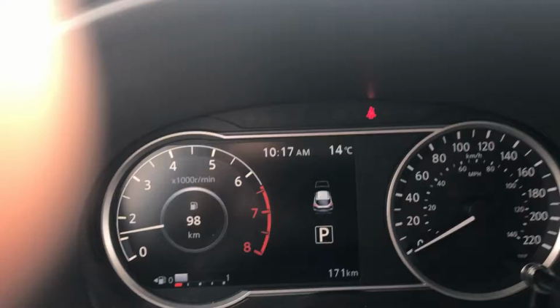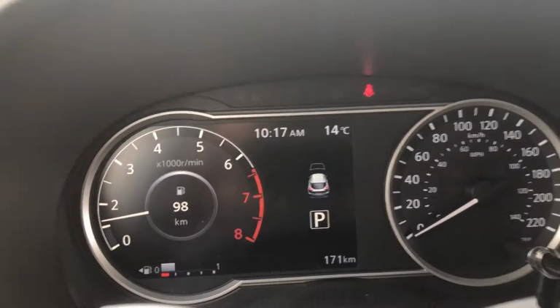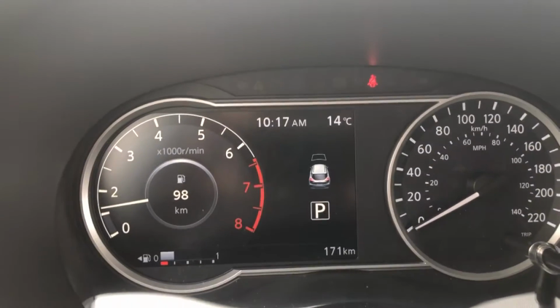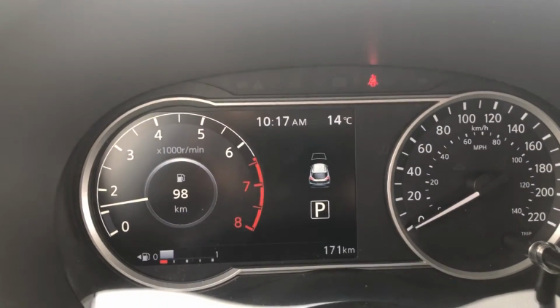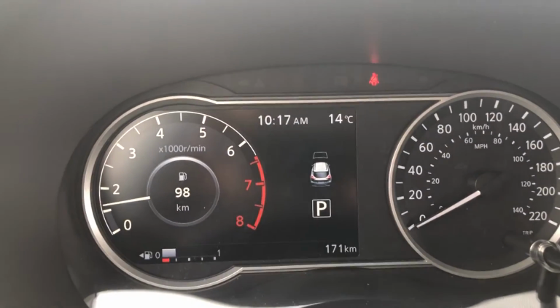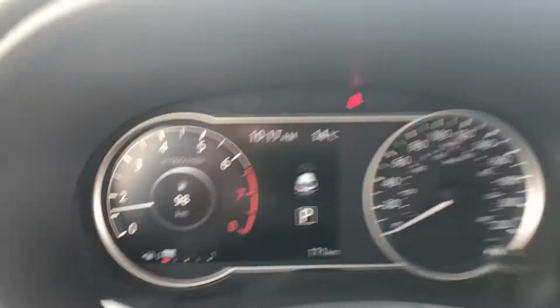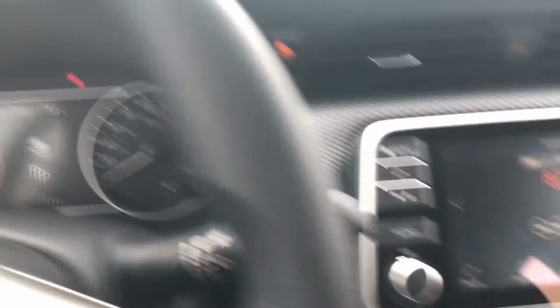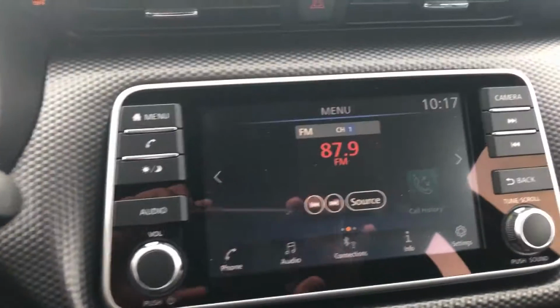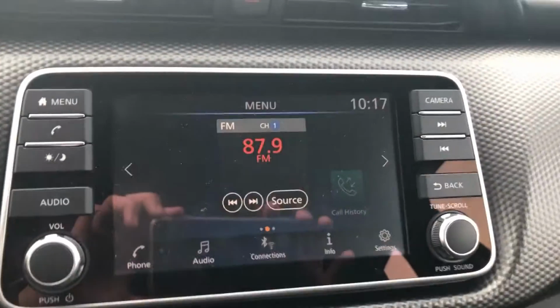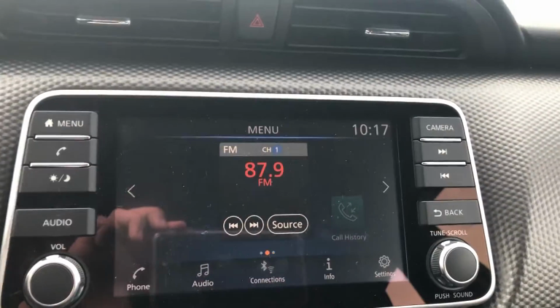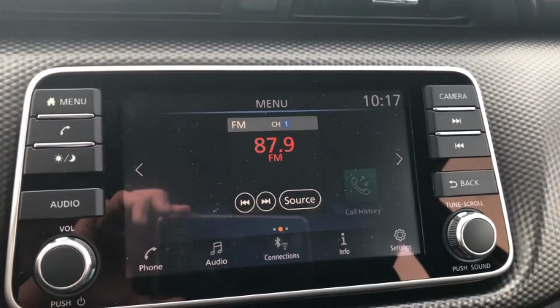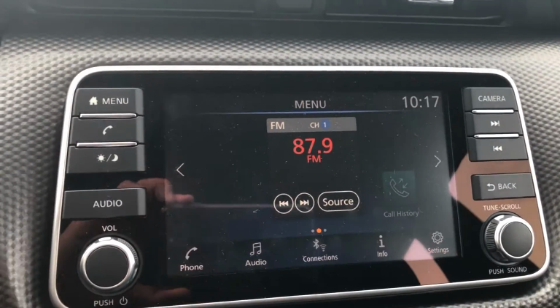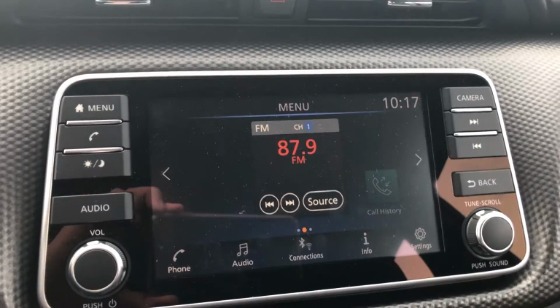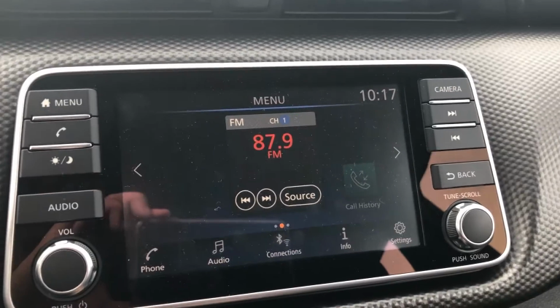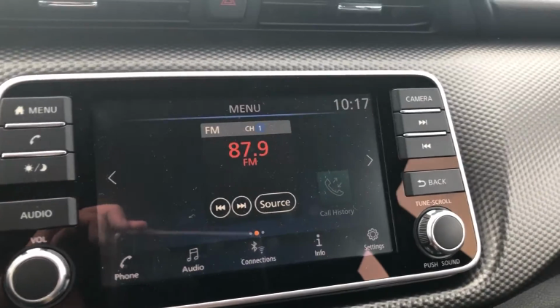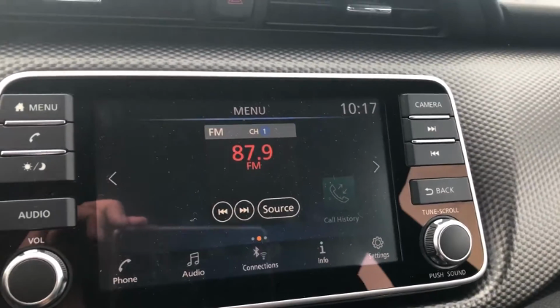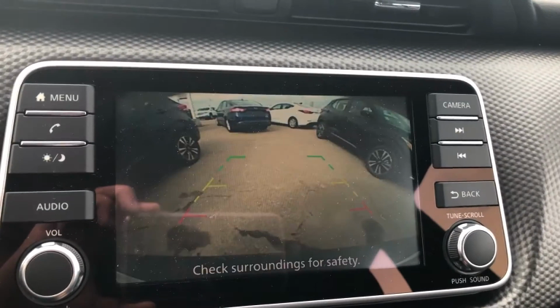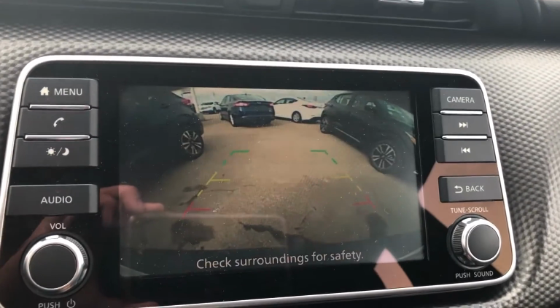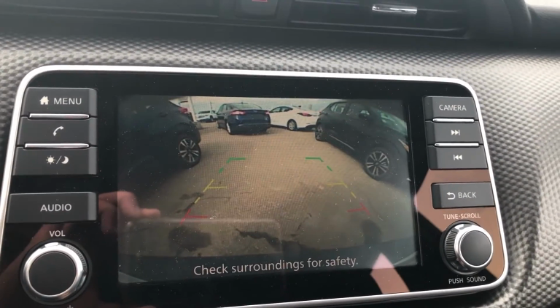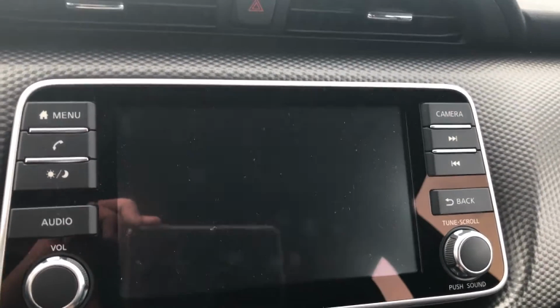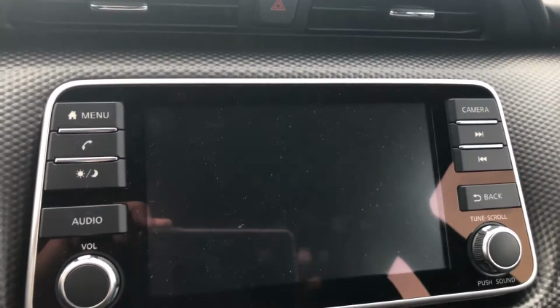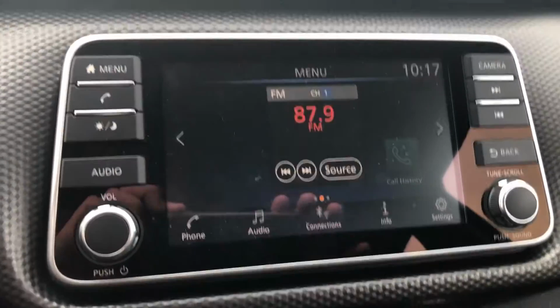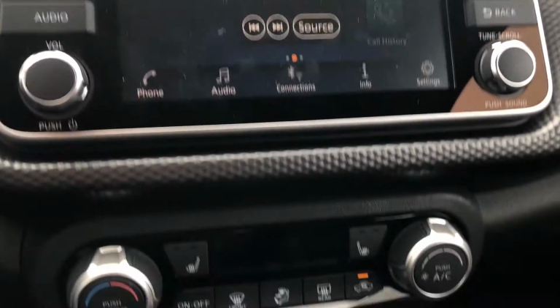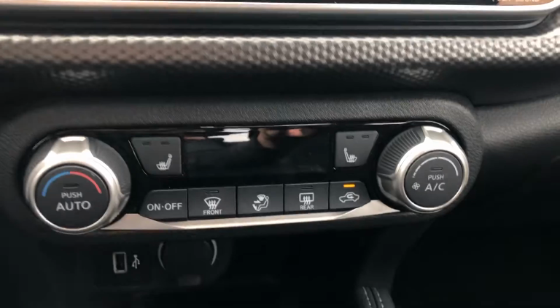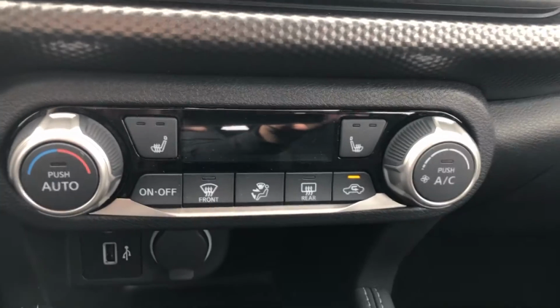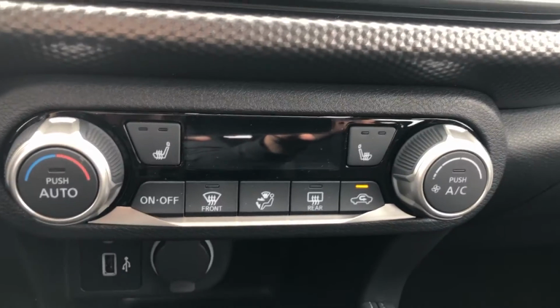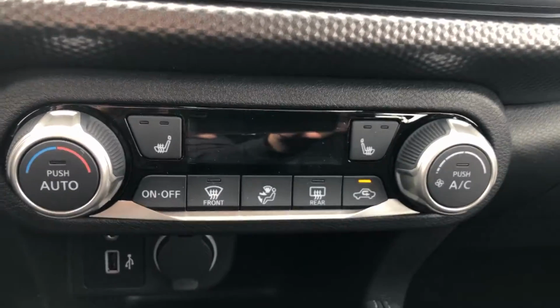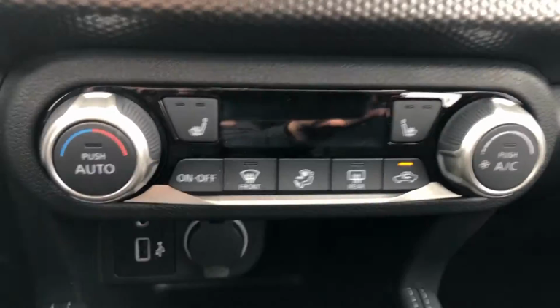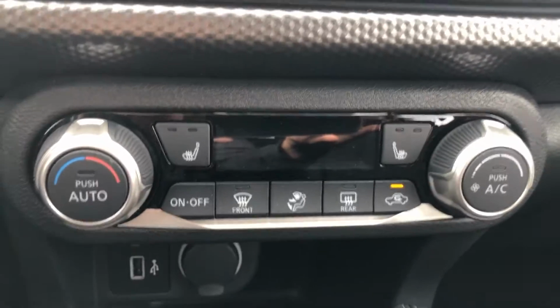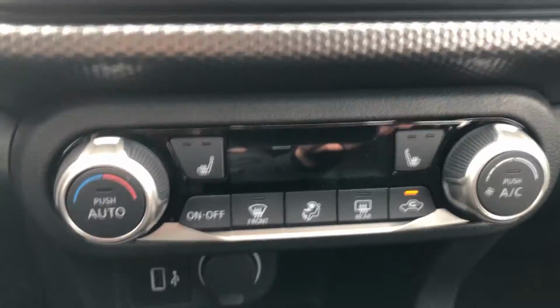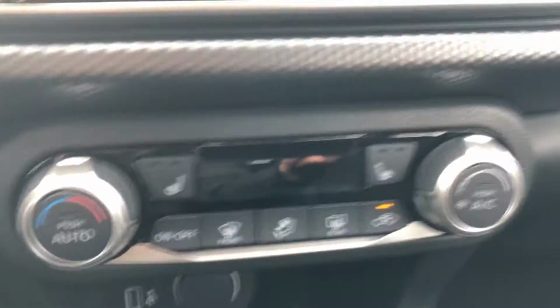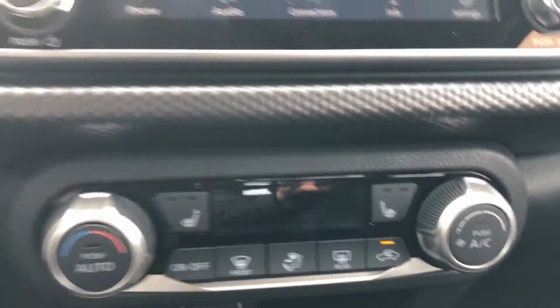Here's the dash. Down here is your main infotainment system where you're going to get all of your audio controls as well as your backup camera when you put it in reverse. Your climate controls as well as your heated seat button down there.